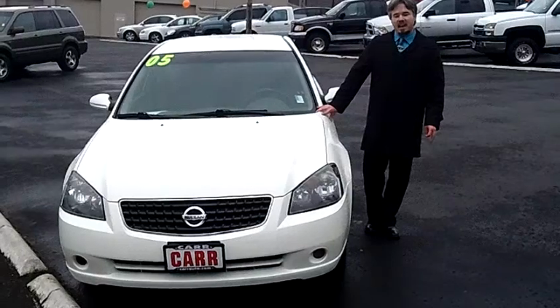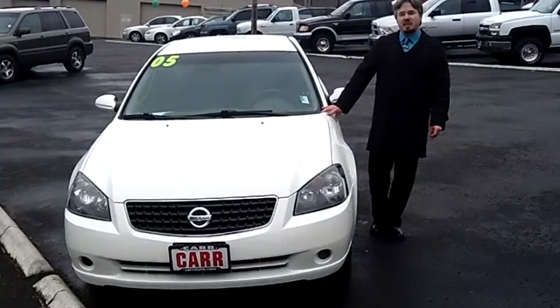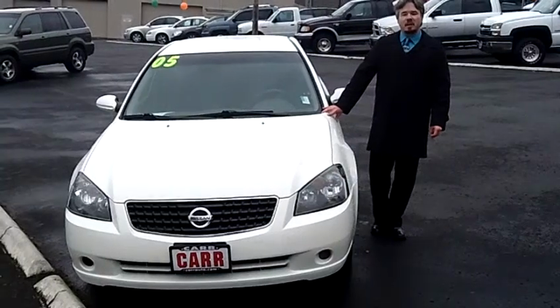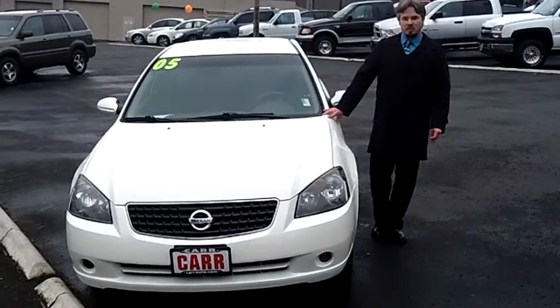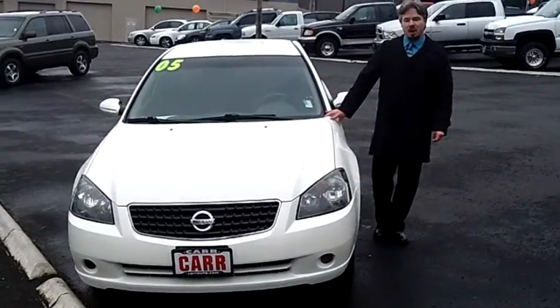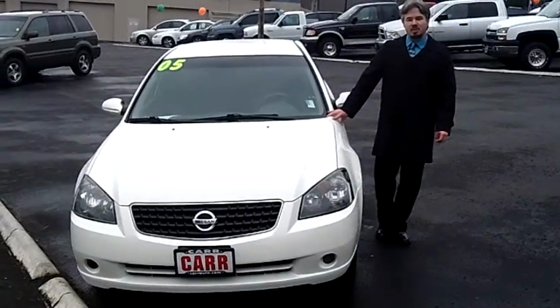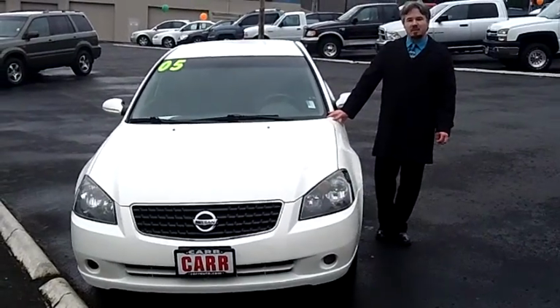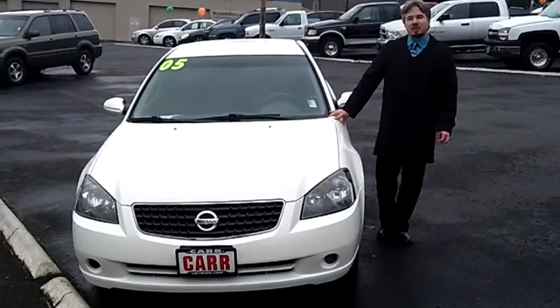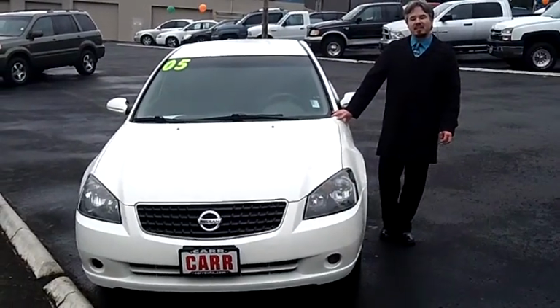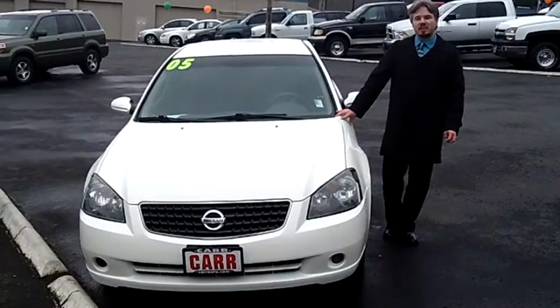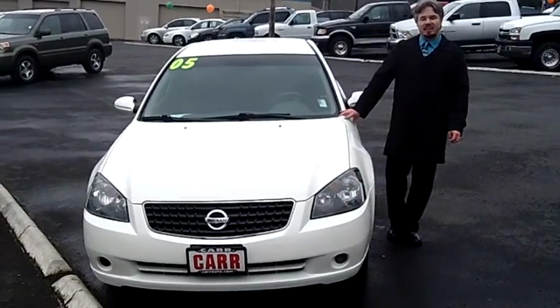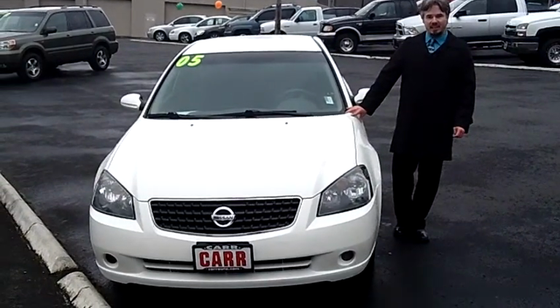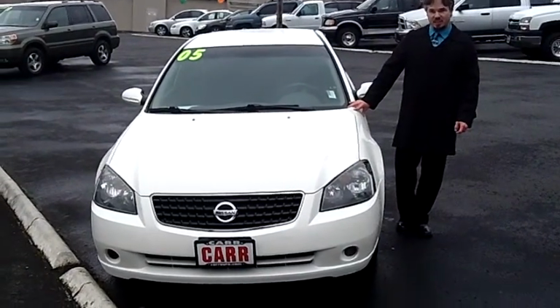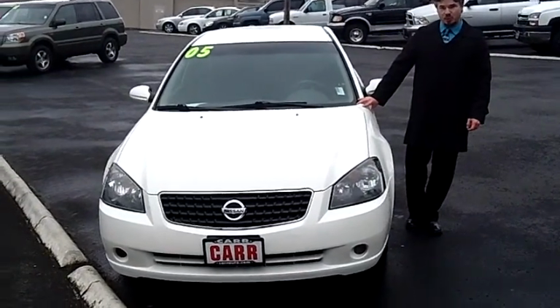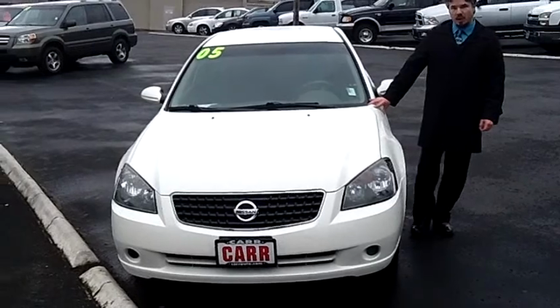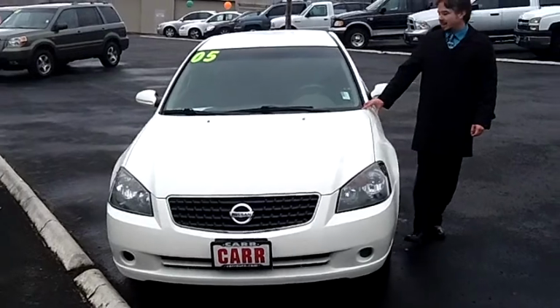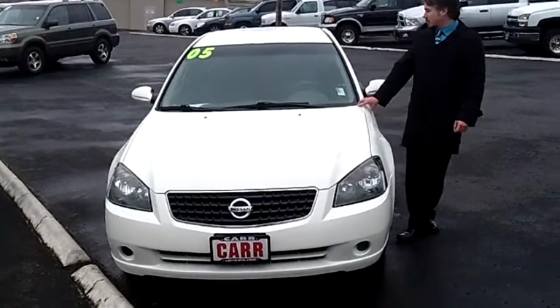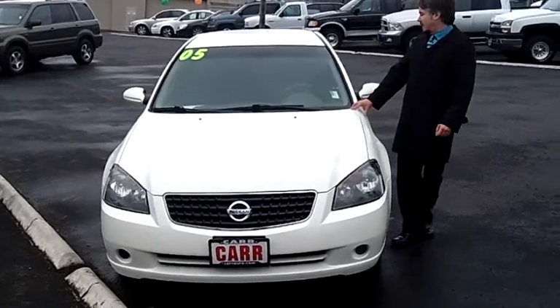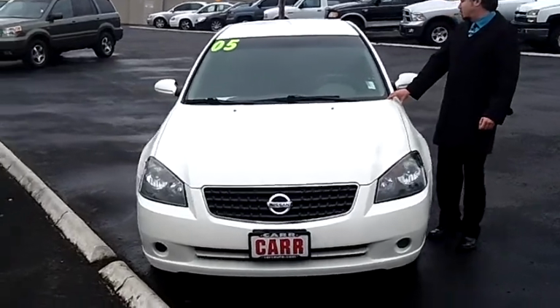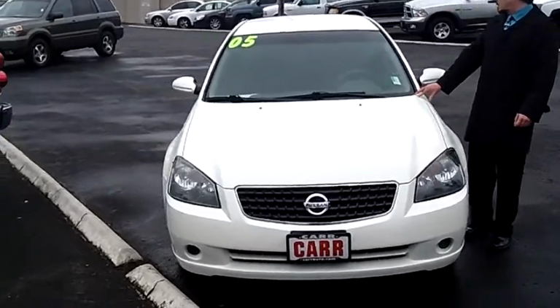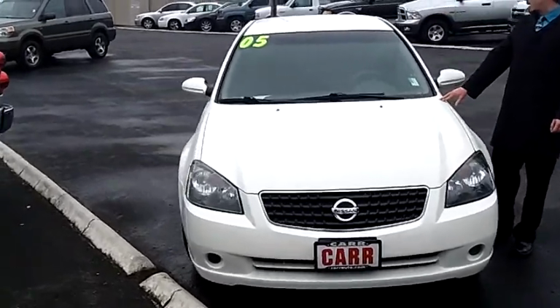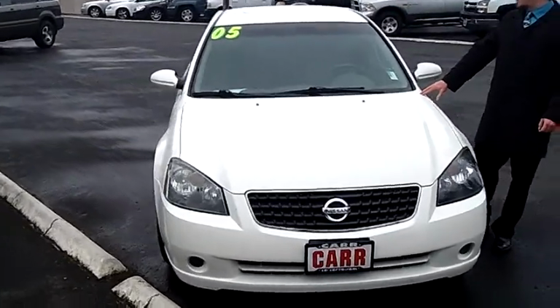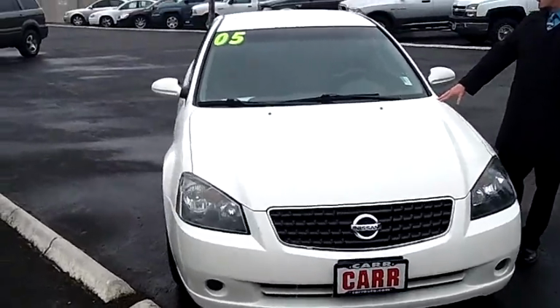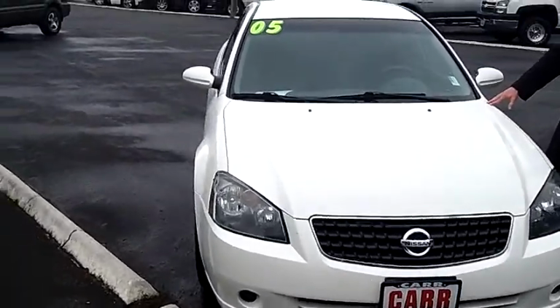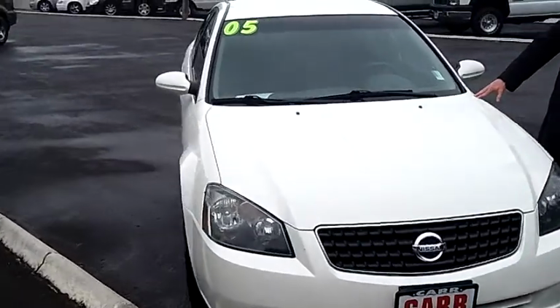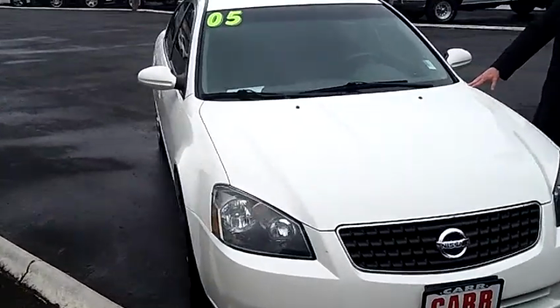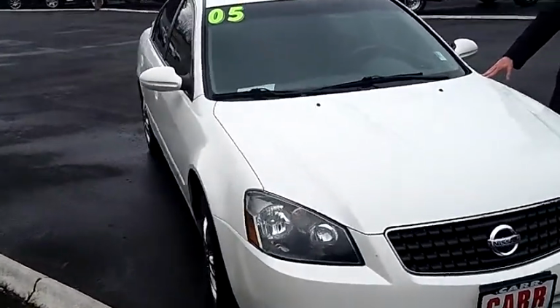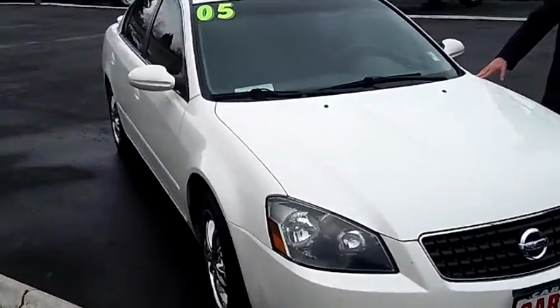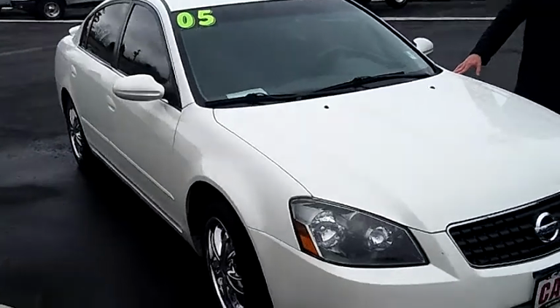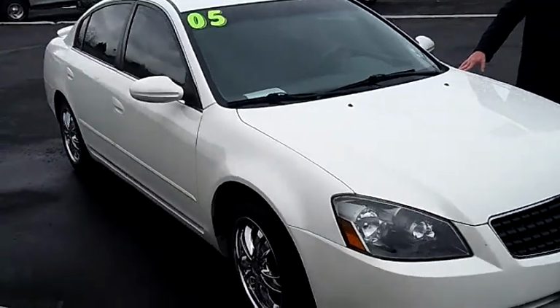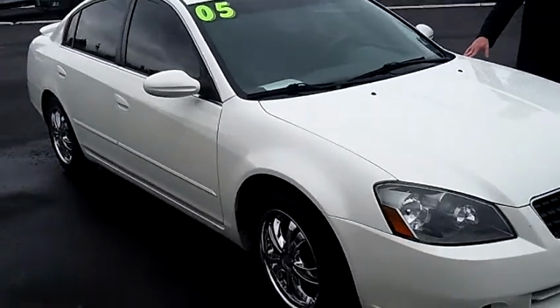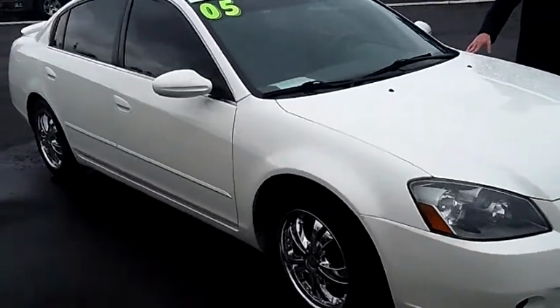Hey everybody, today we're coming to you from Car Used Cars in Beaverton, Oregon. Thanks for clicking on that link and taking this virtual tour. Today we're looking at a 2005 Nissan Altima, stock number C120148A.